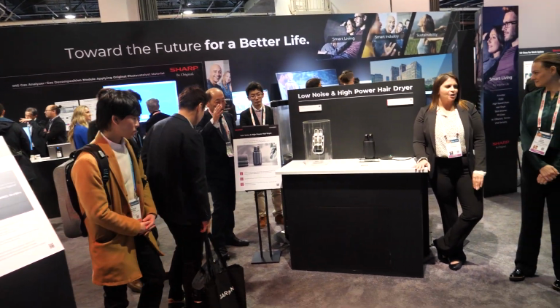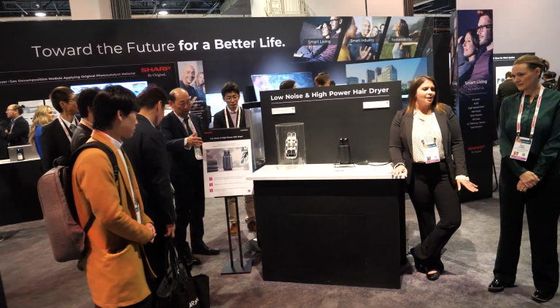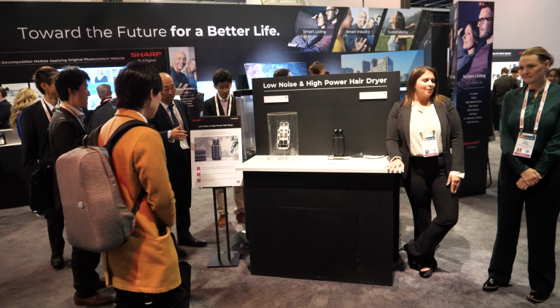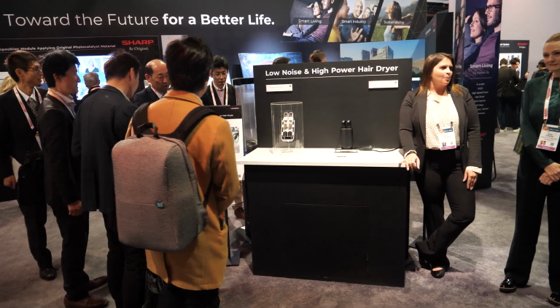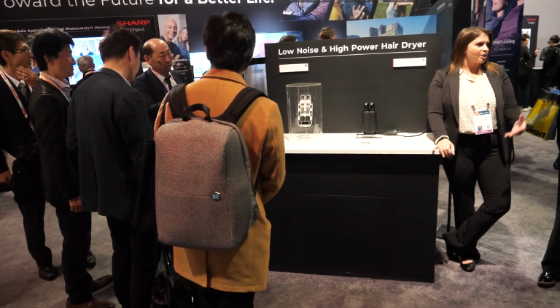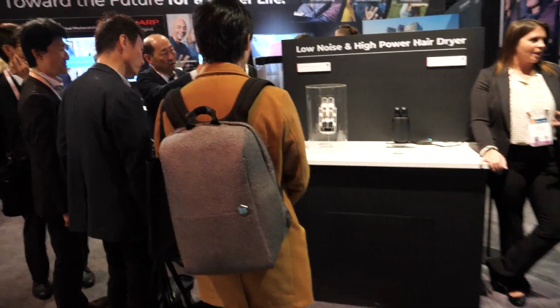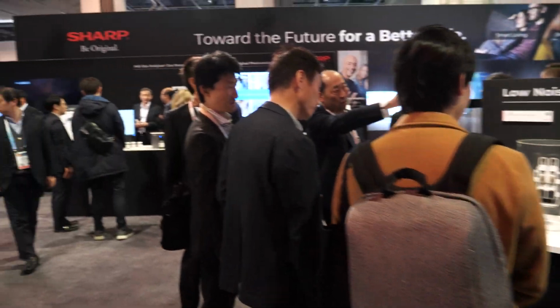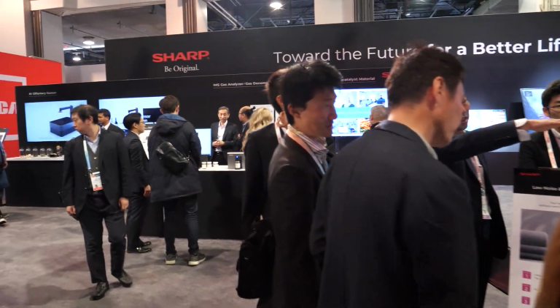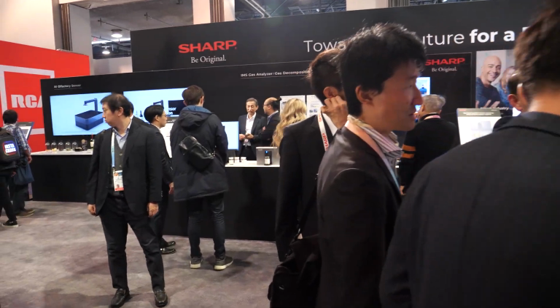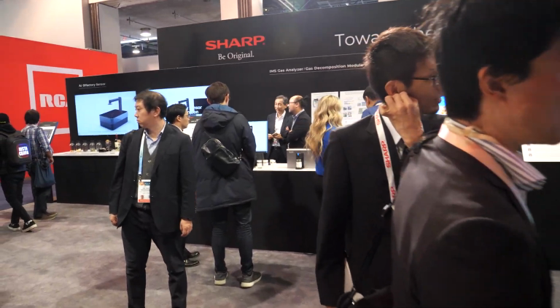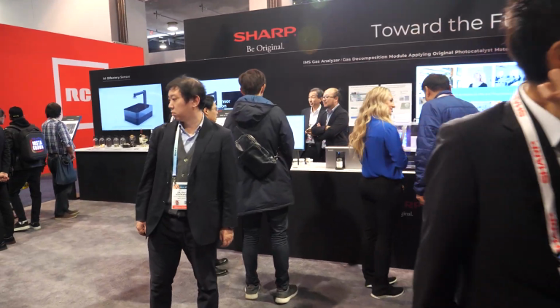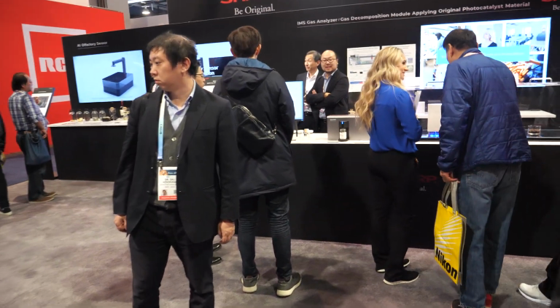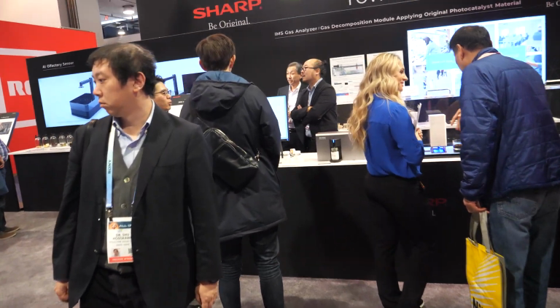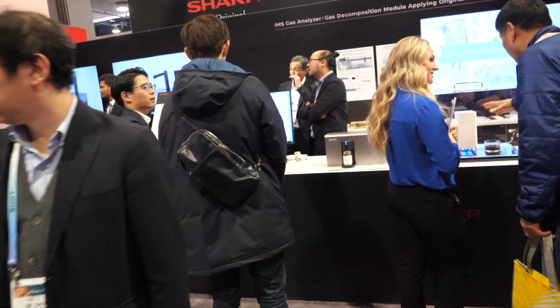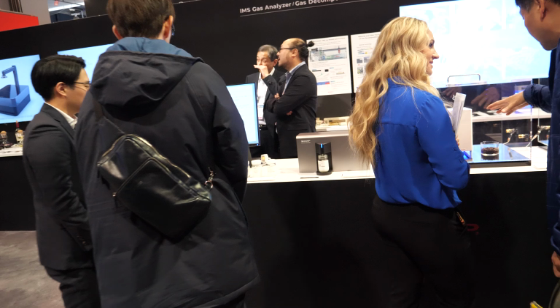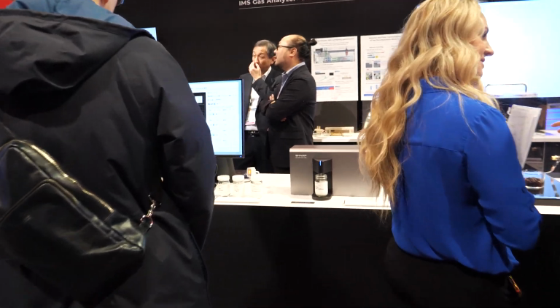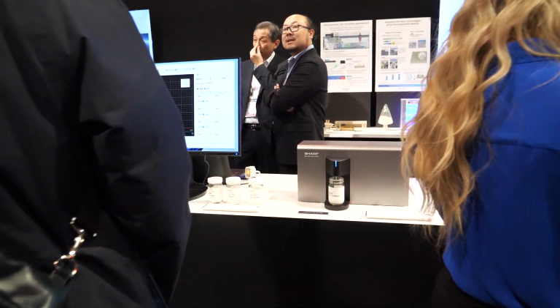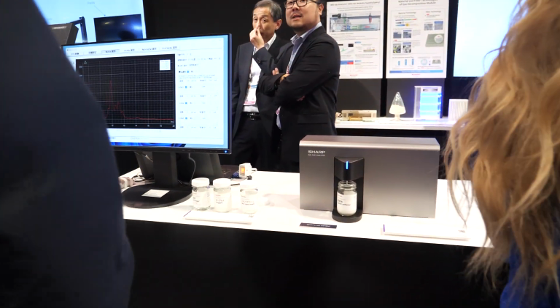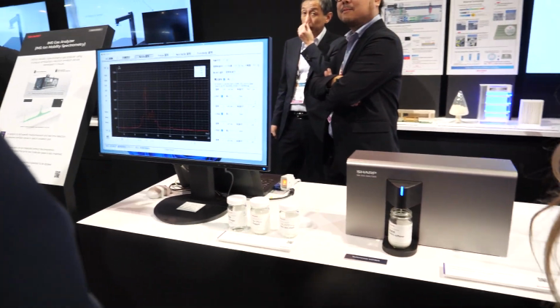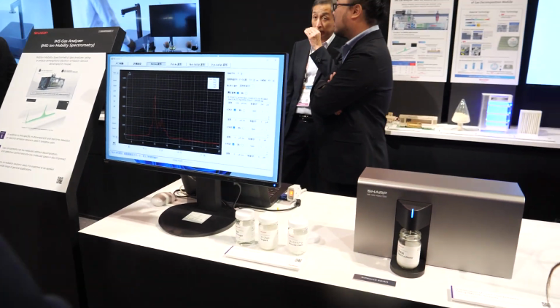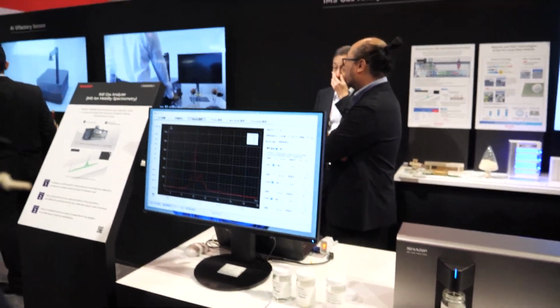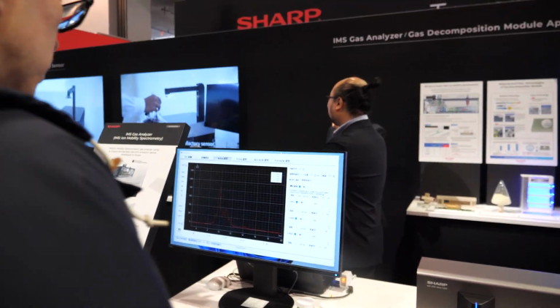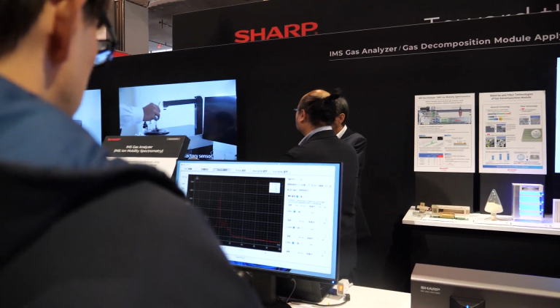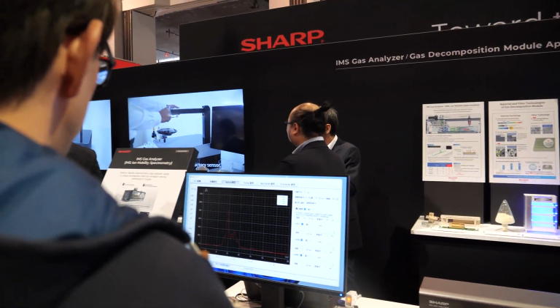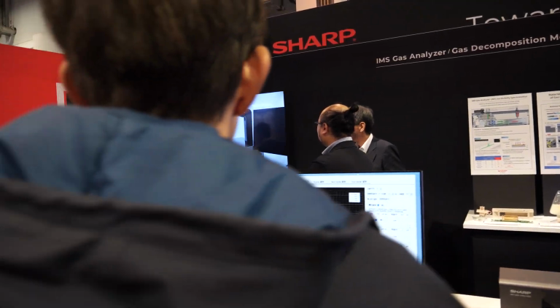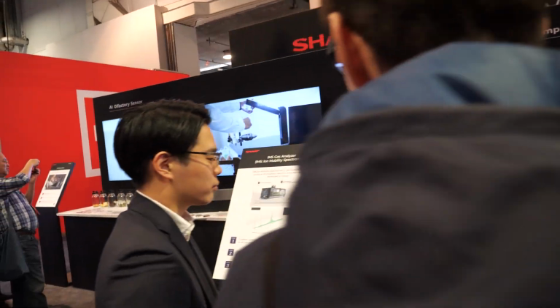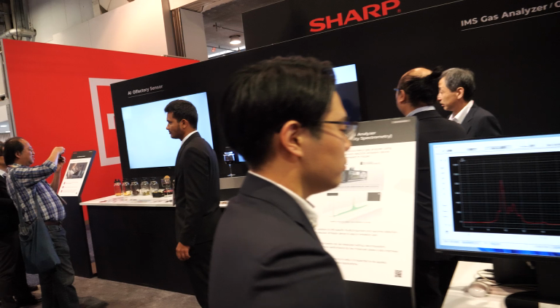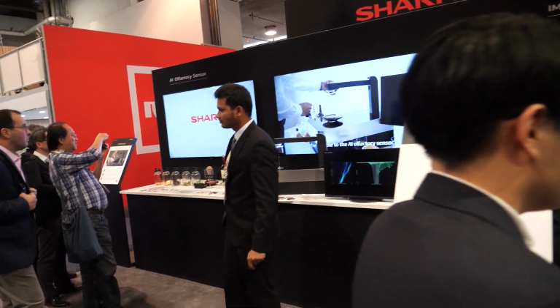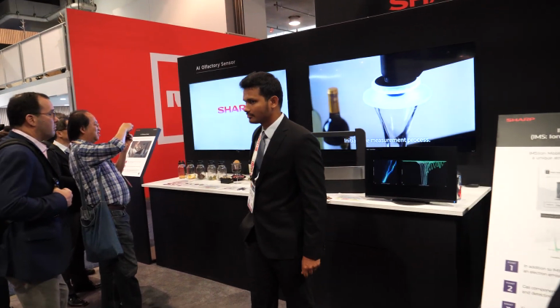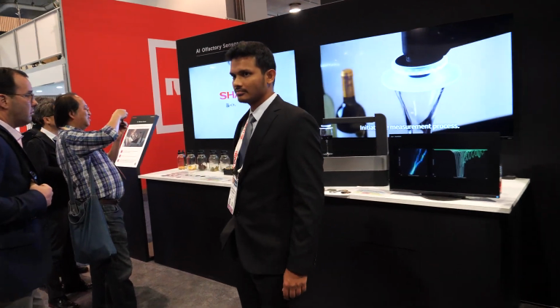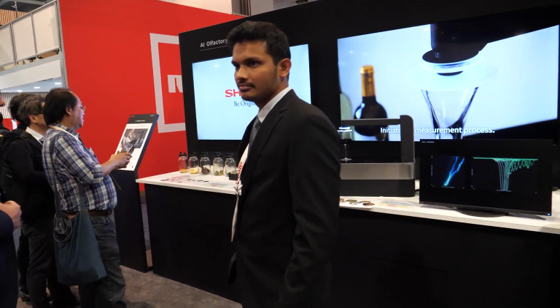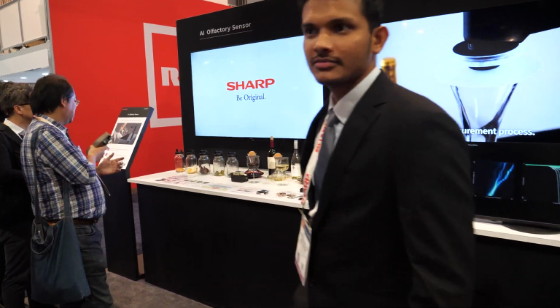They're actually using AI for your olfactory sensing — to actually be able to smell.